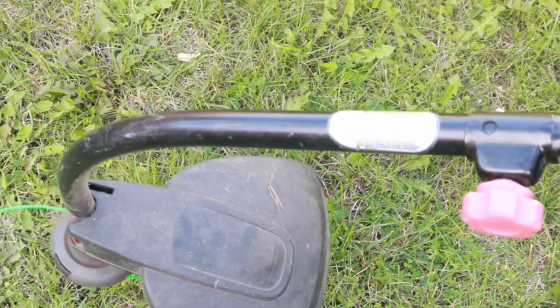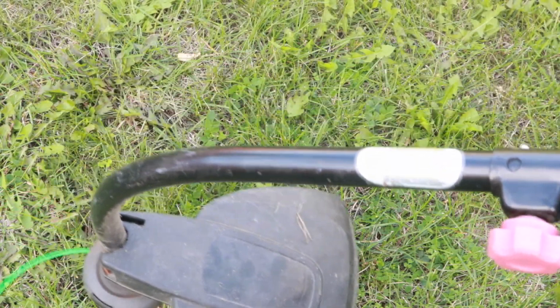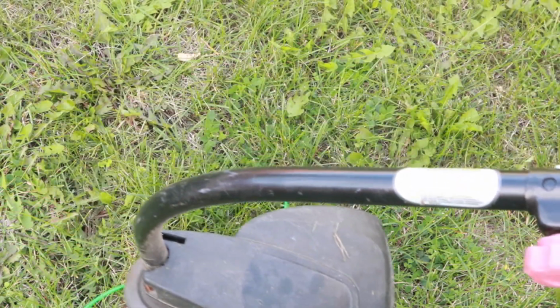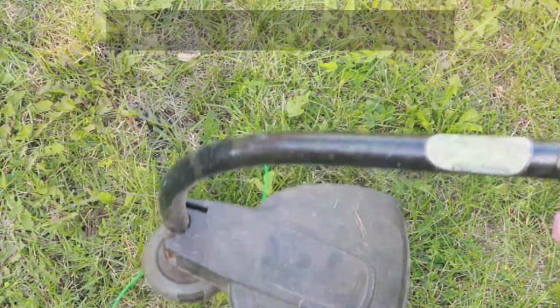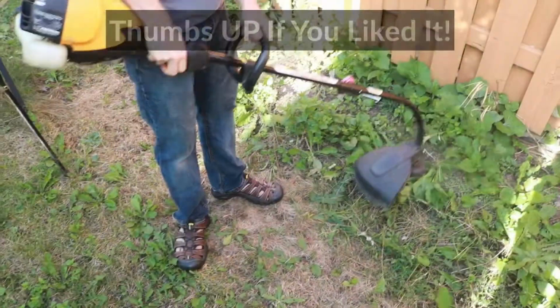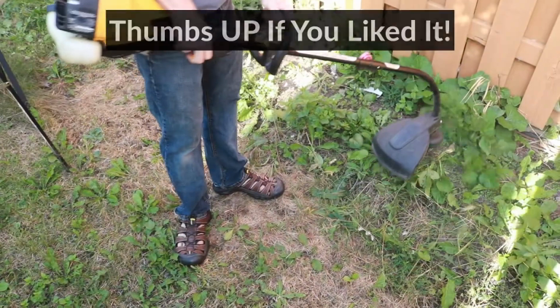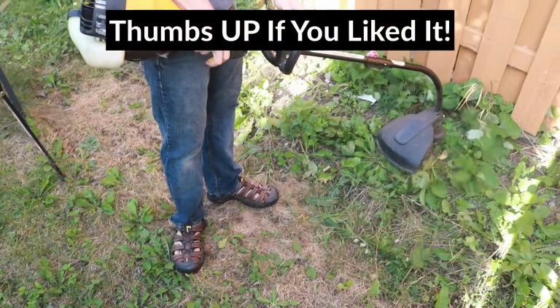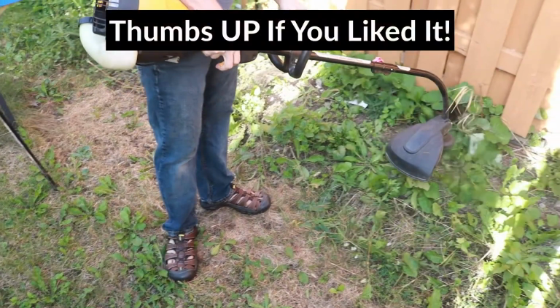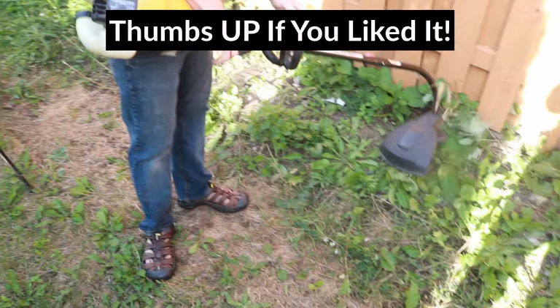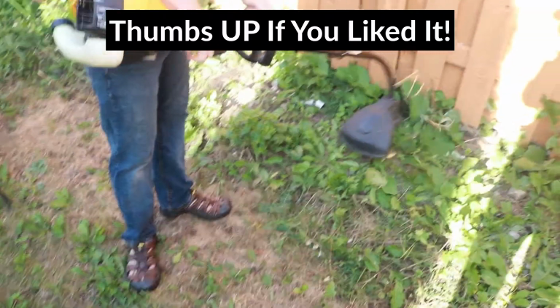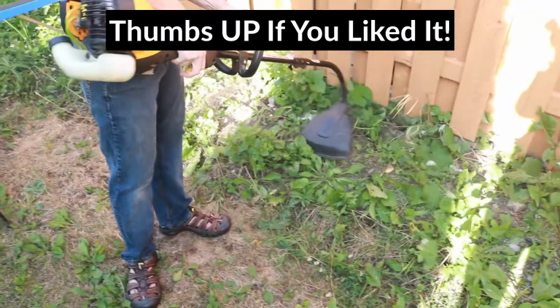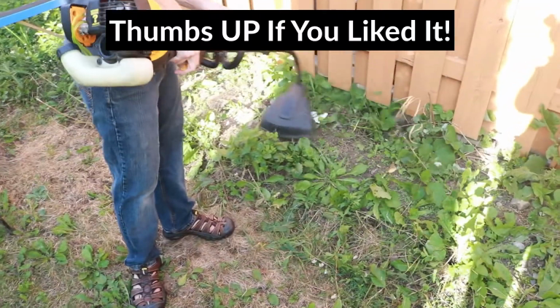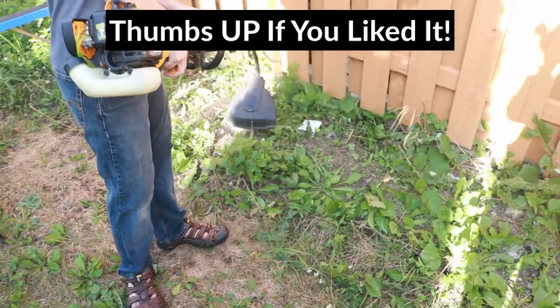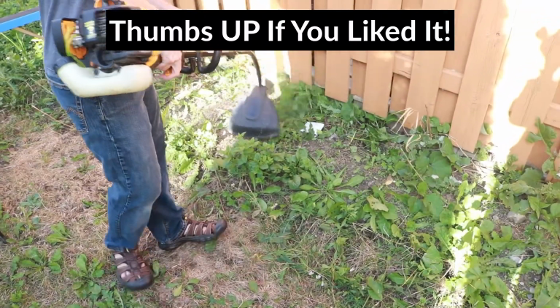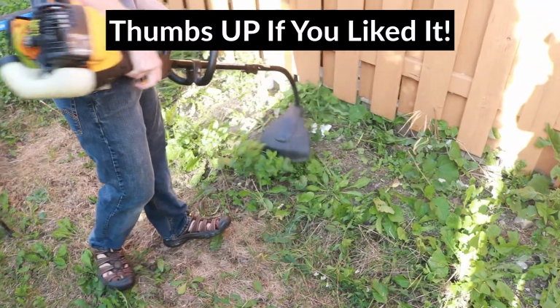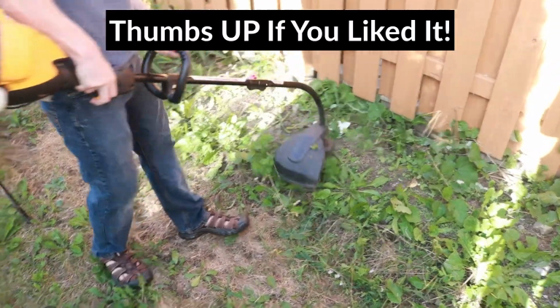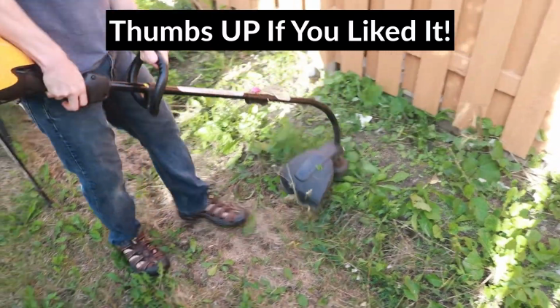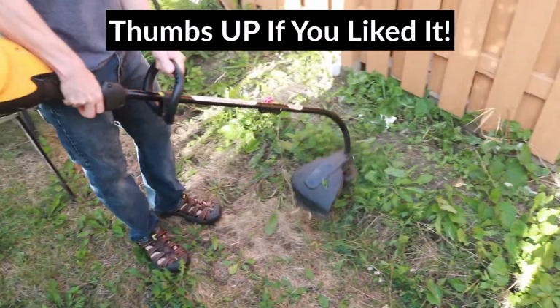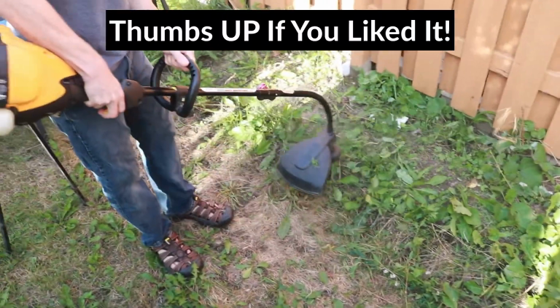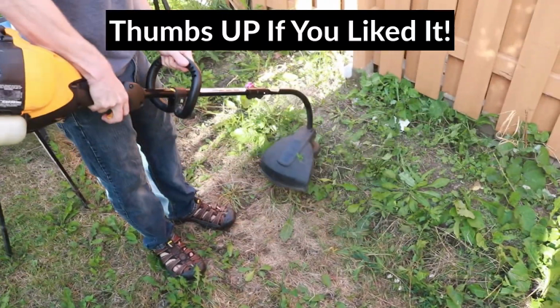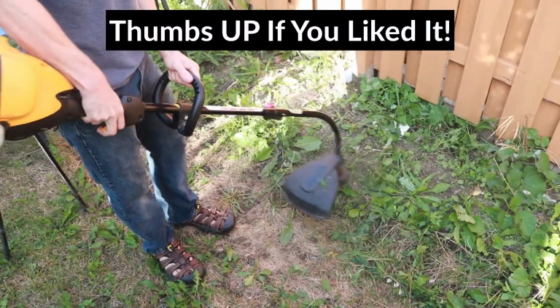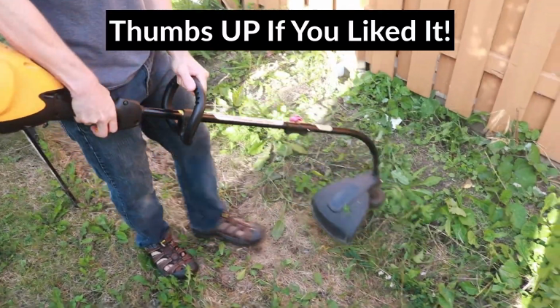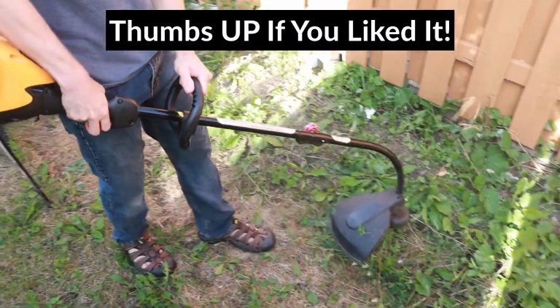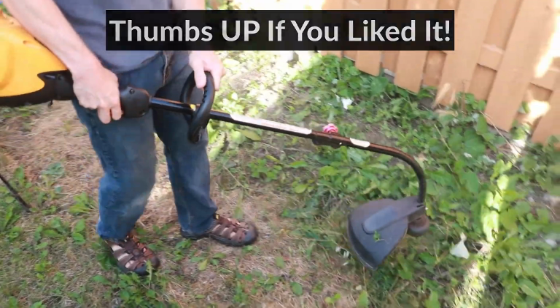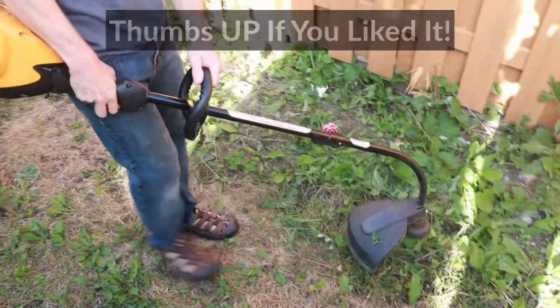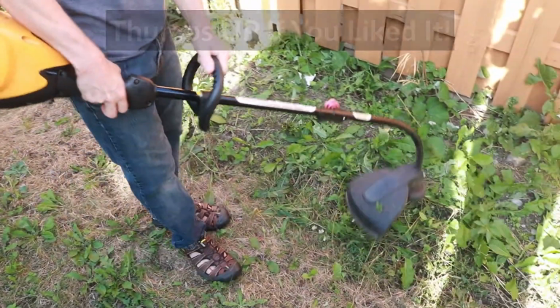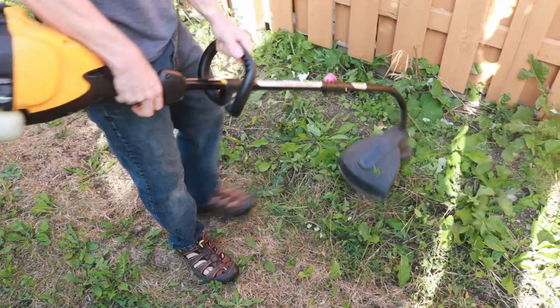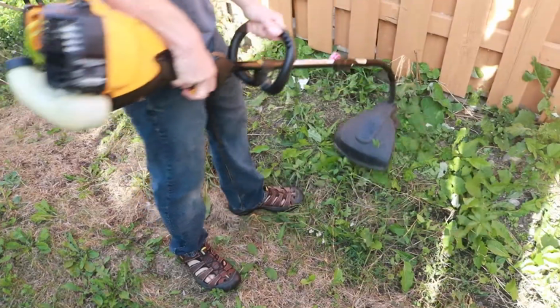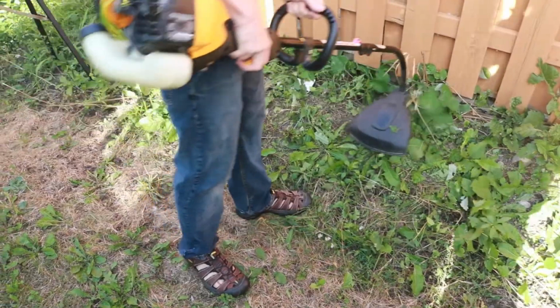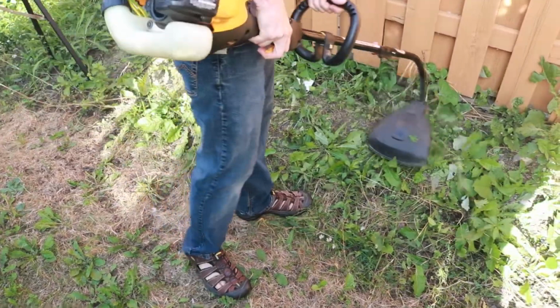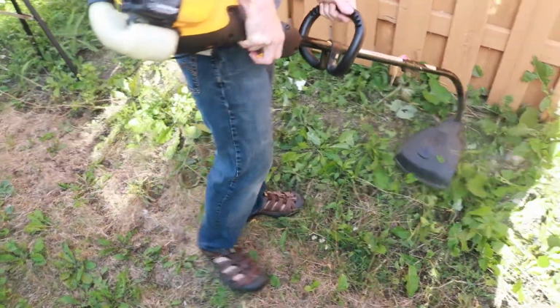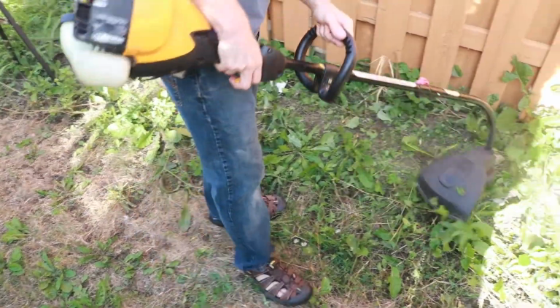If you found this video helpful, please make sure to give it a thumbs up — it really helps to keep my channel going — and consider subscribing. I'll be posting more videos in the future.